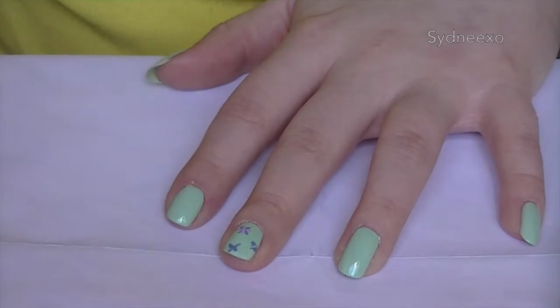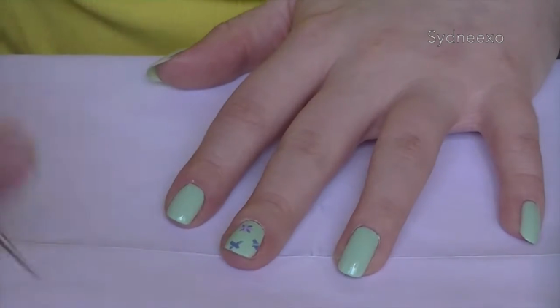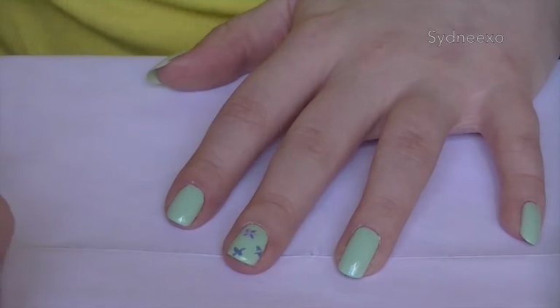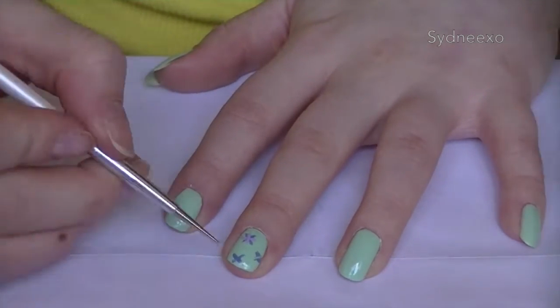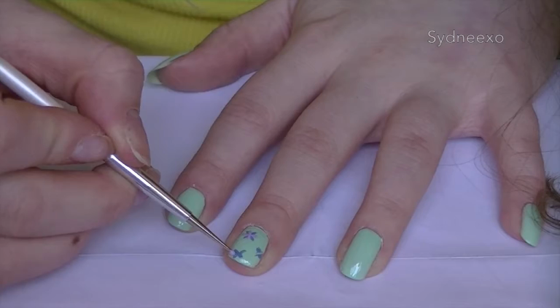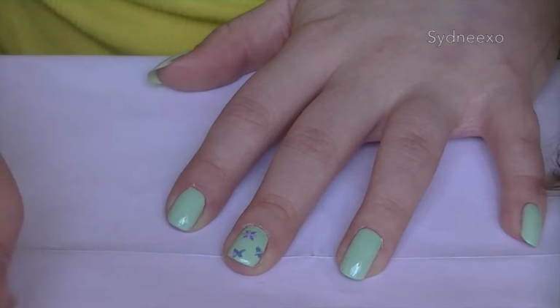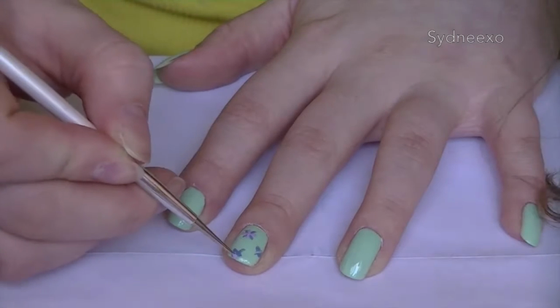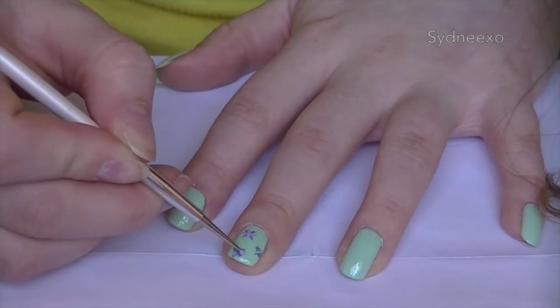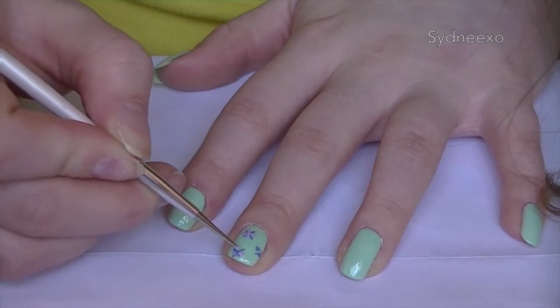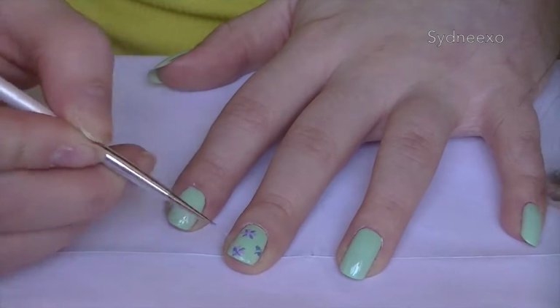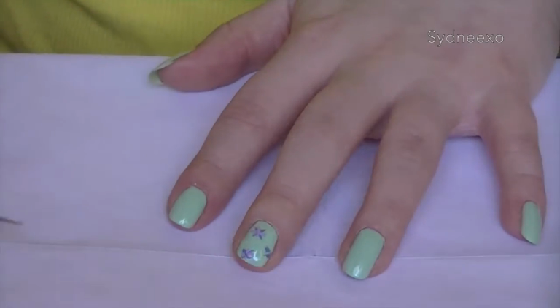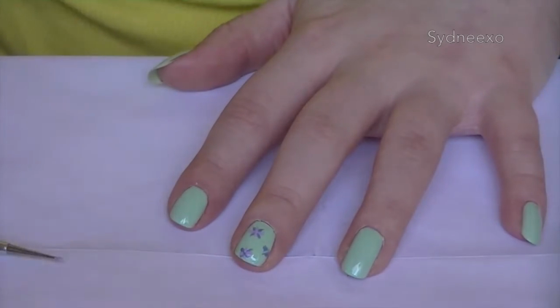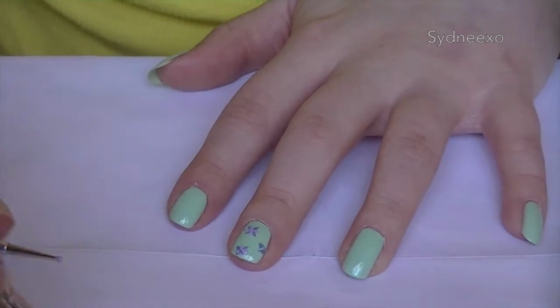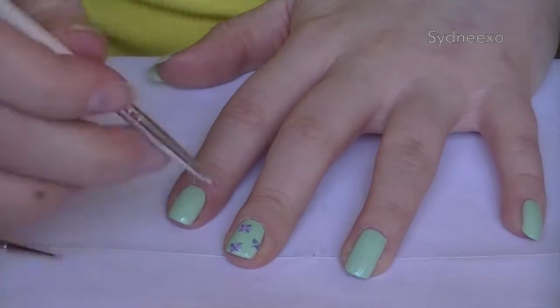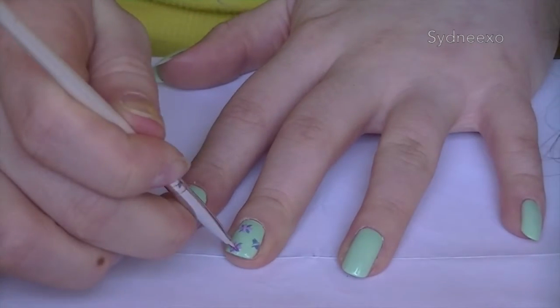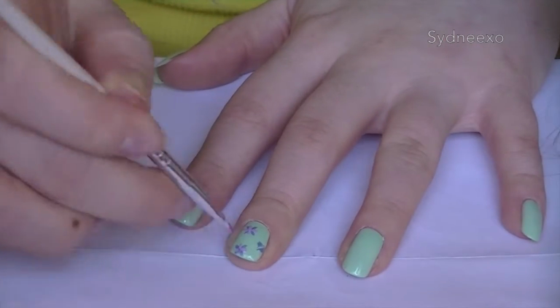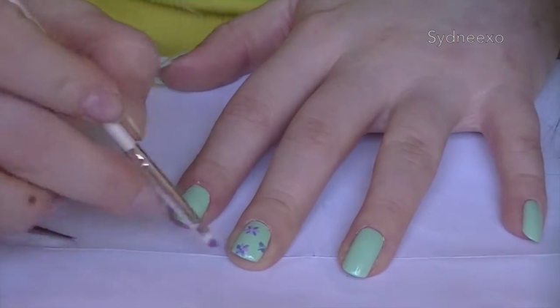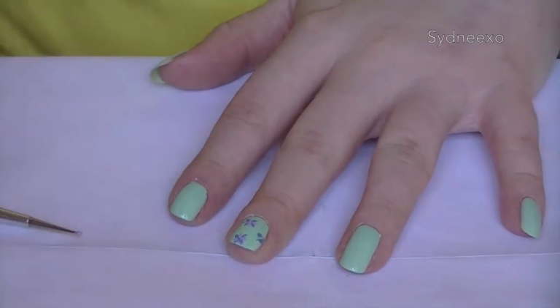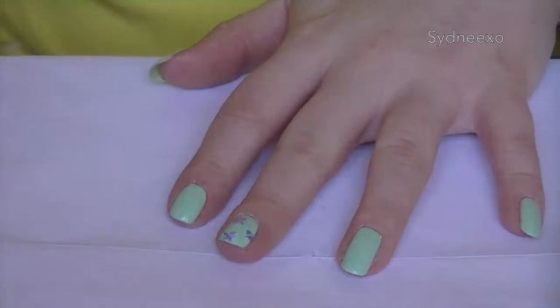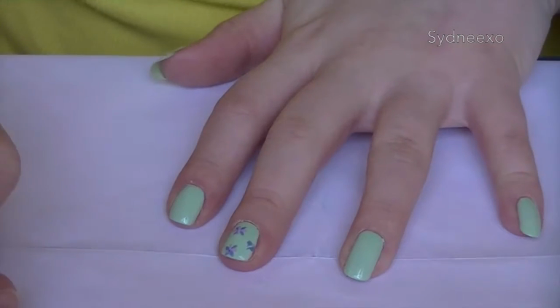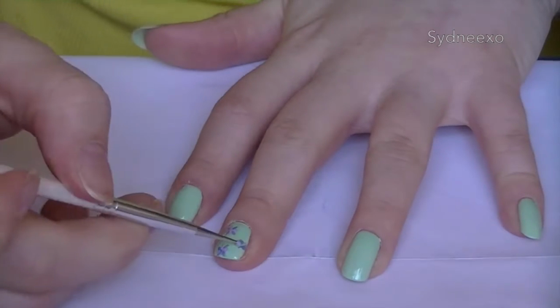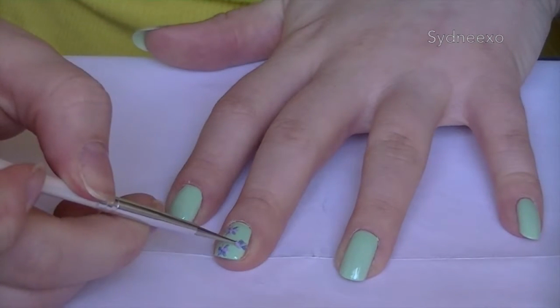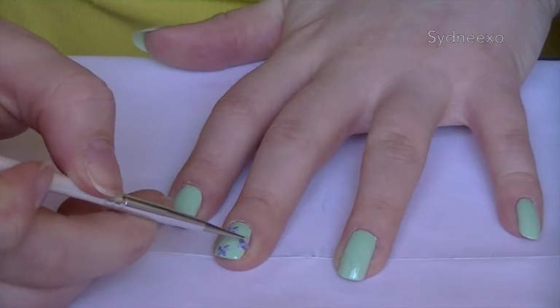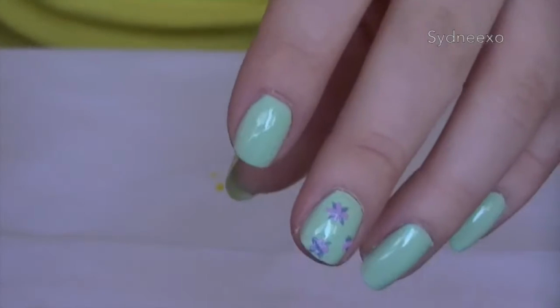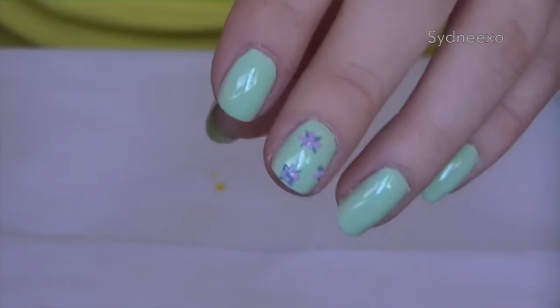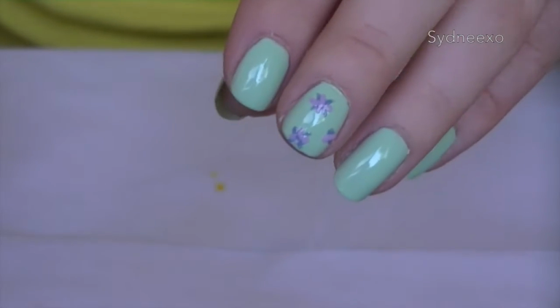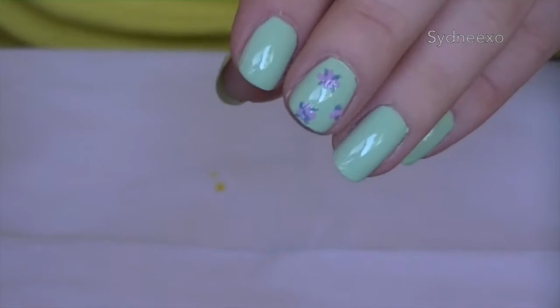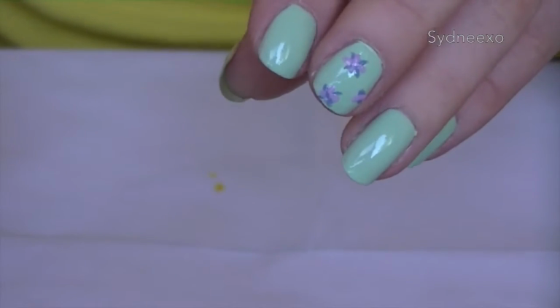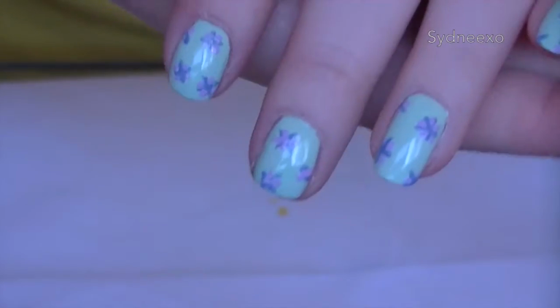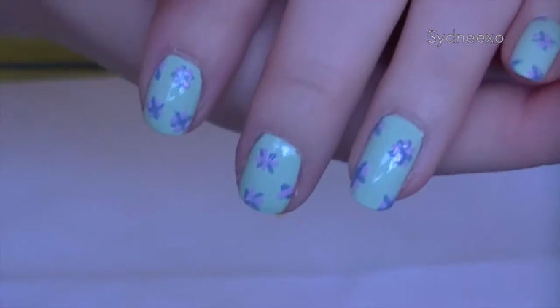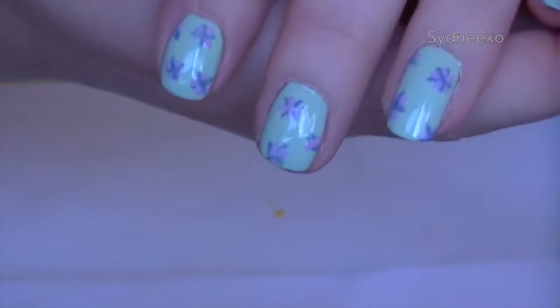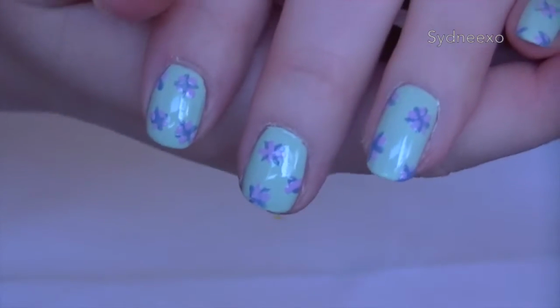And then you just repeat it with the second color. Or you could also use a dotting tool and dot it between the other ones. I find that it gives almost the same result, but it's just for your aesthetics or whatever's easier for you to do.